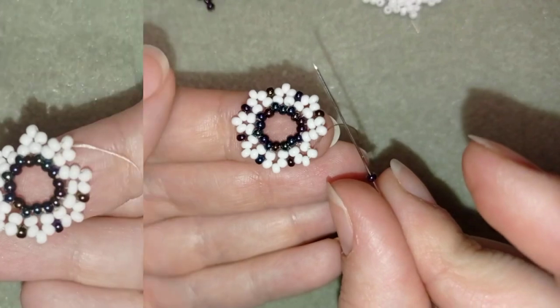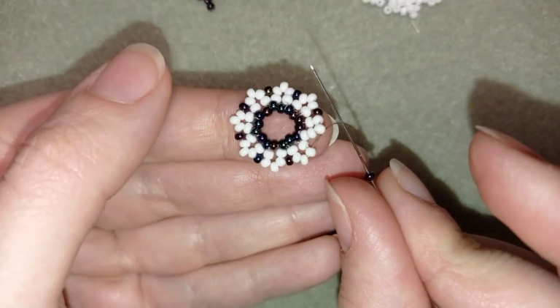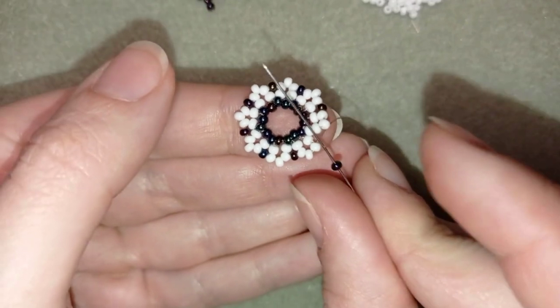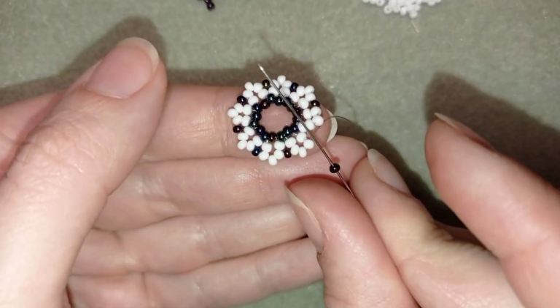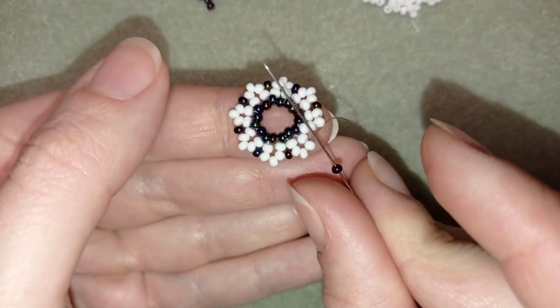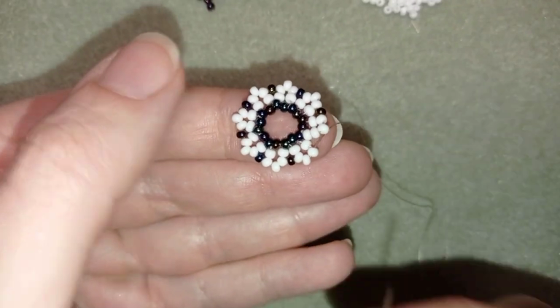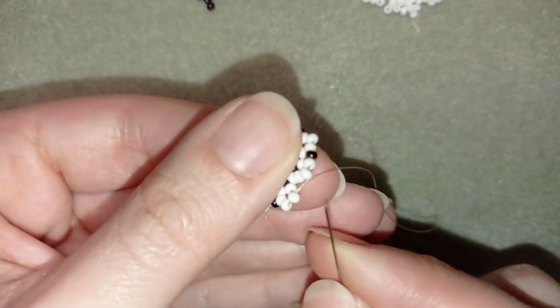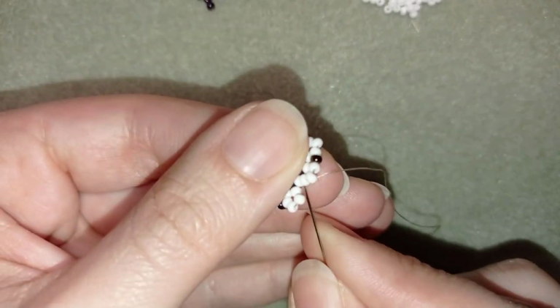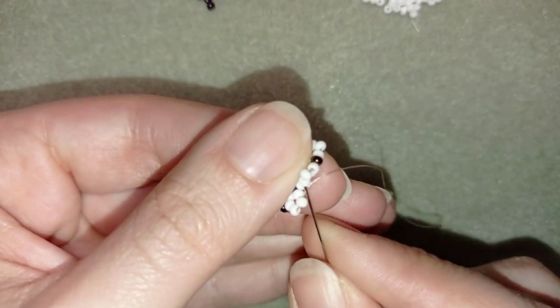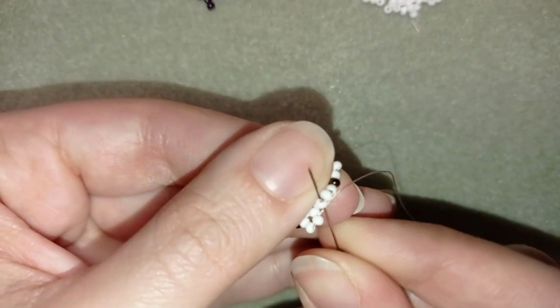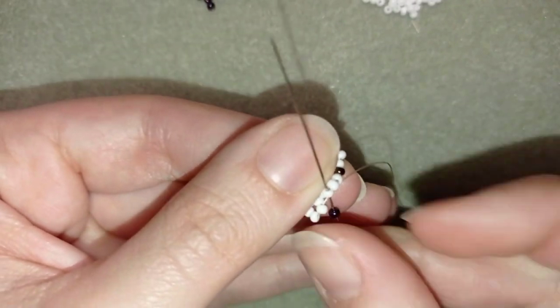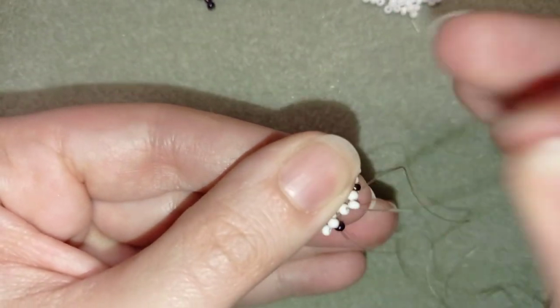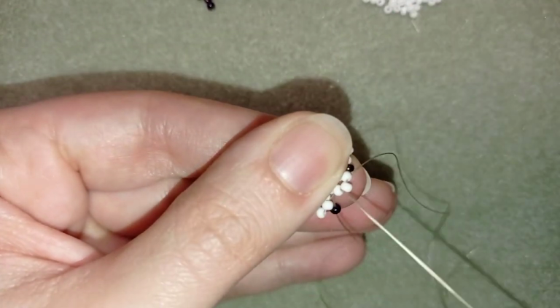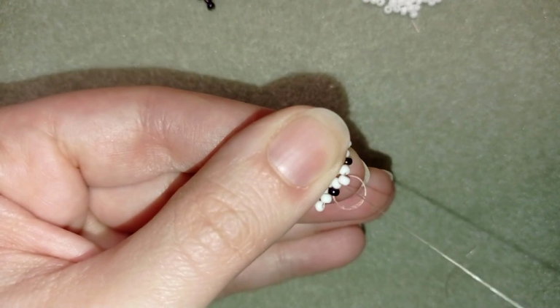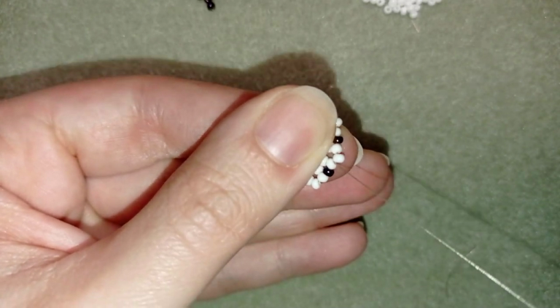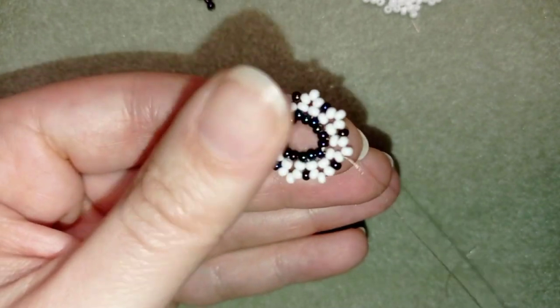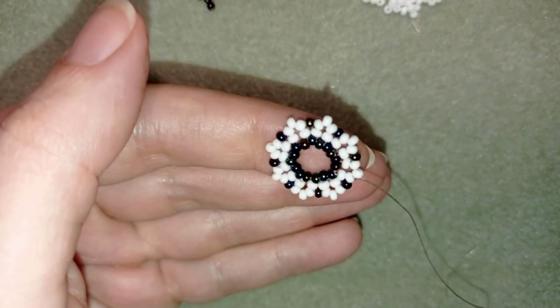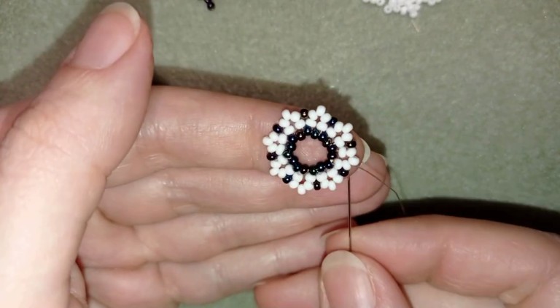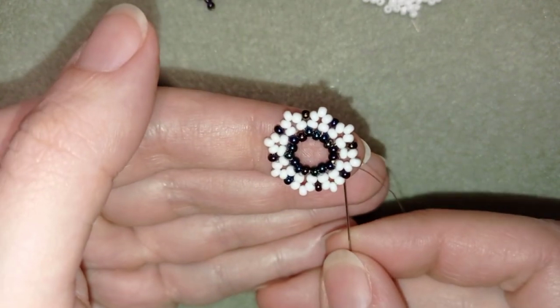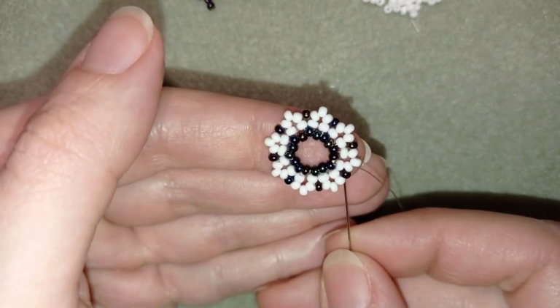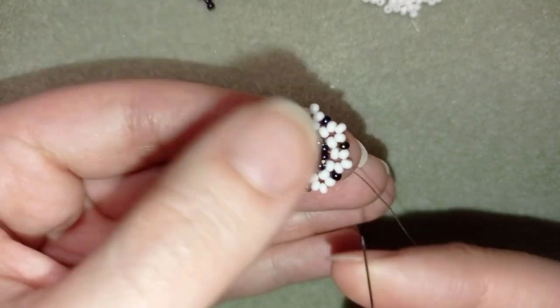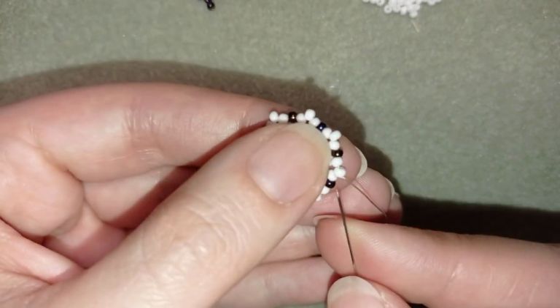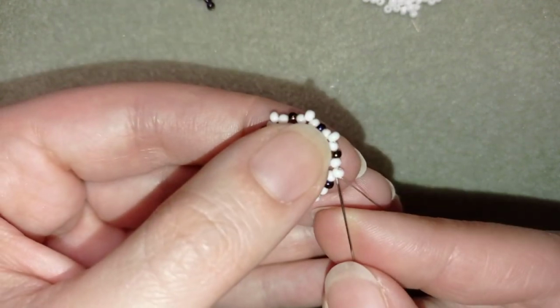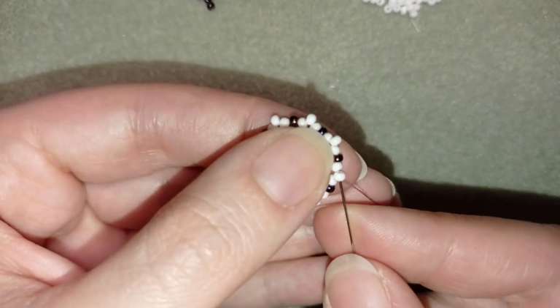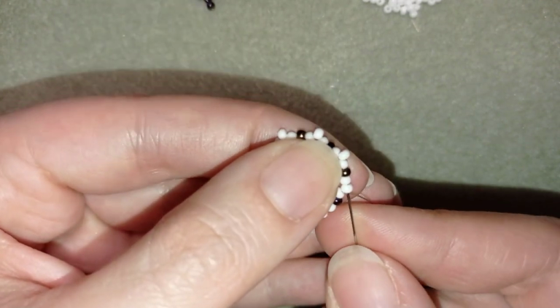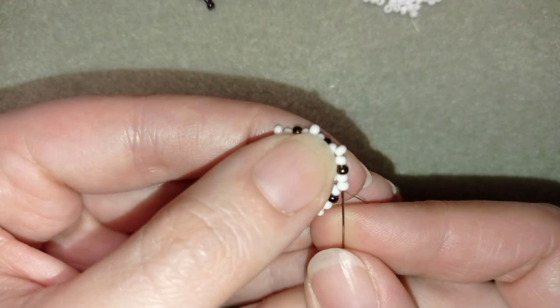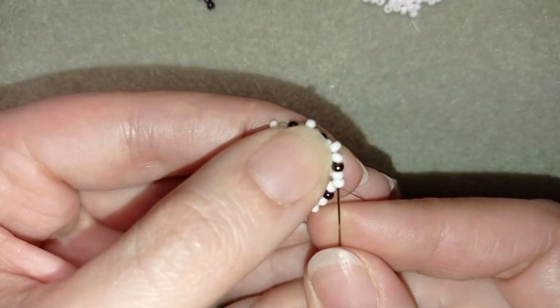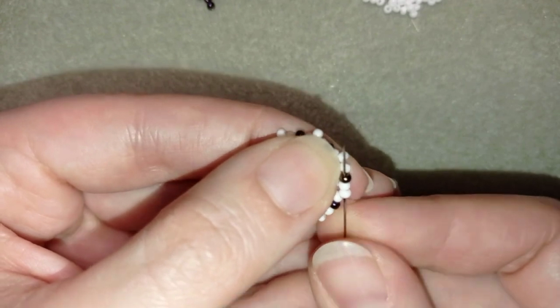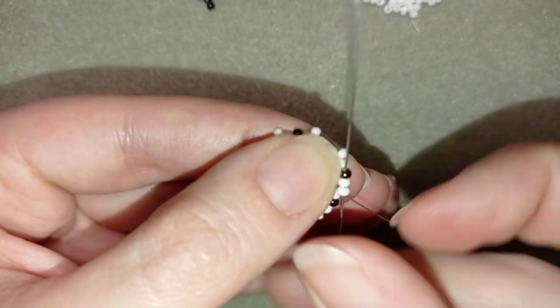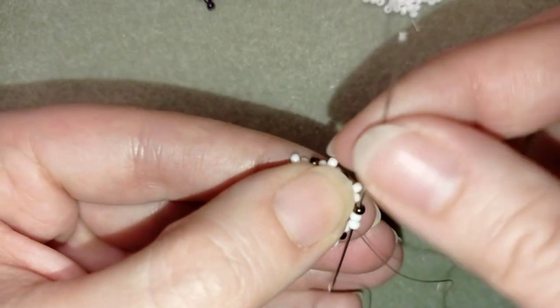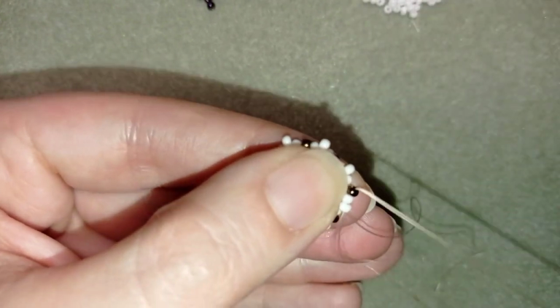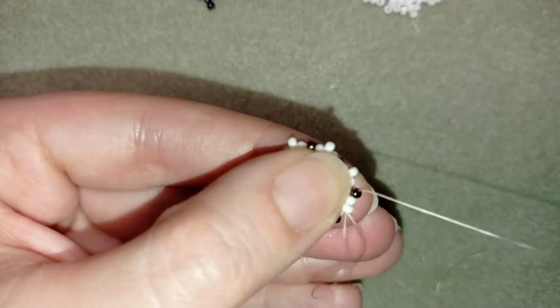Here I am where I'm adding my last bead from this row. Now in my next step, I'm going through these two white beads and through the following dark bead.